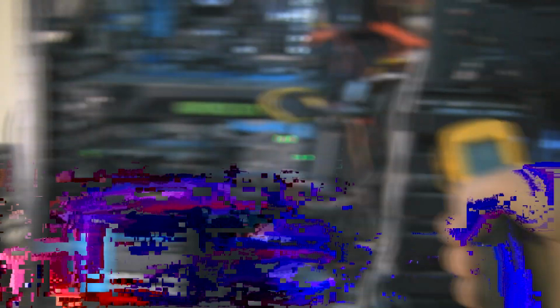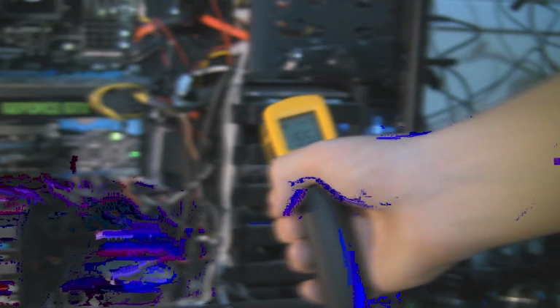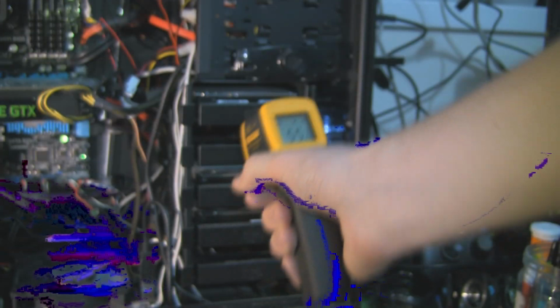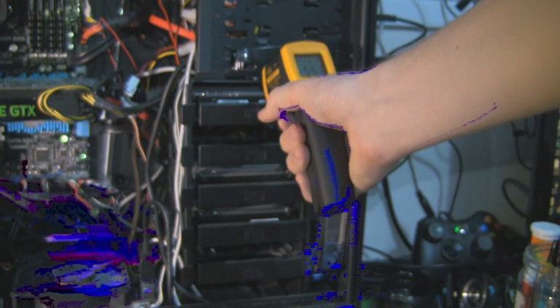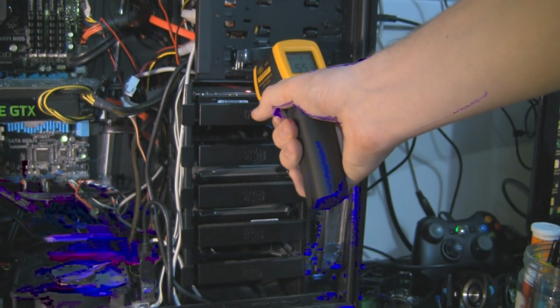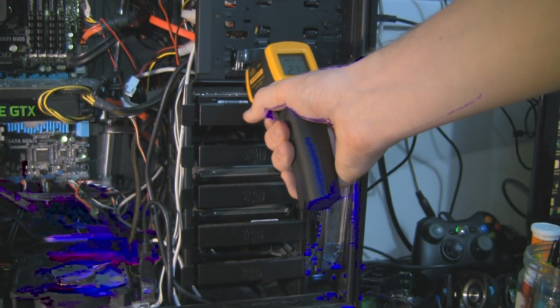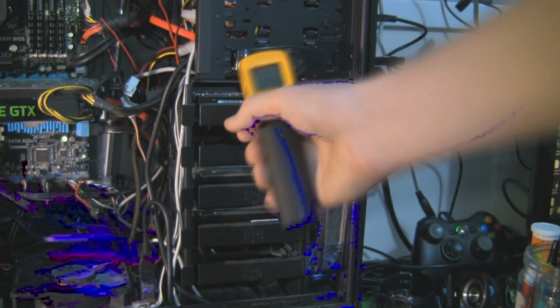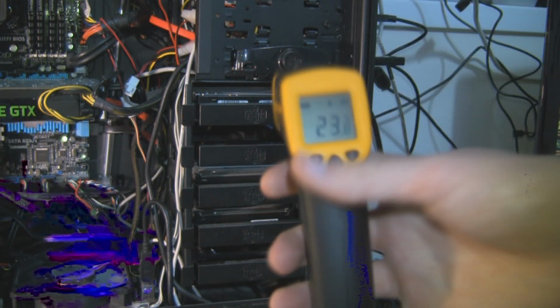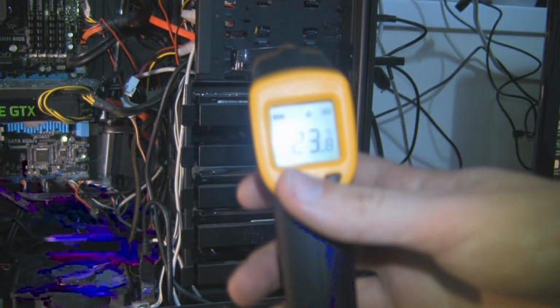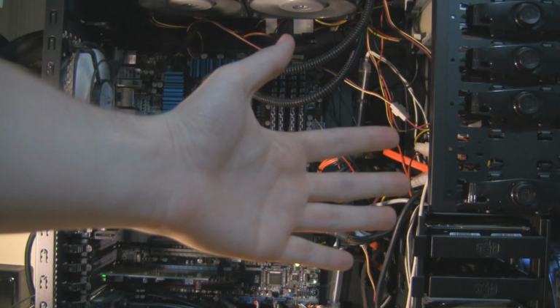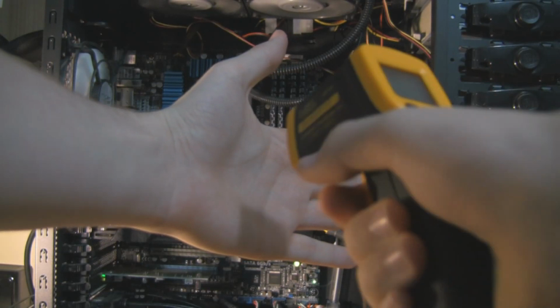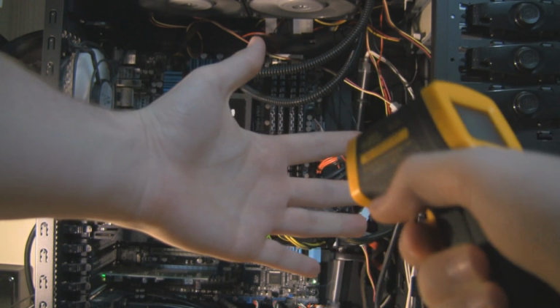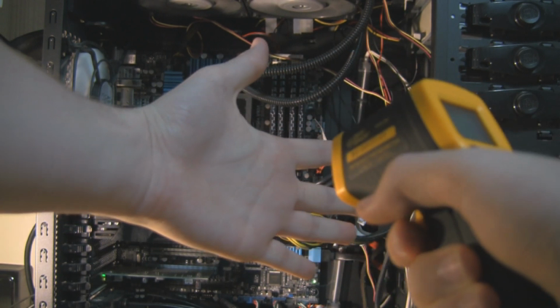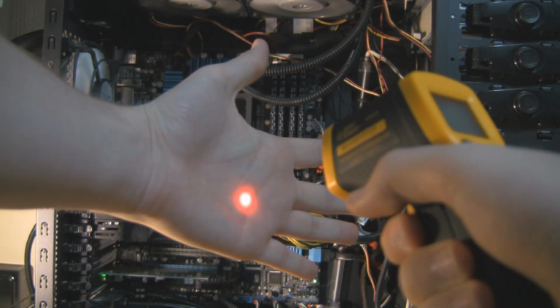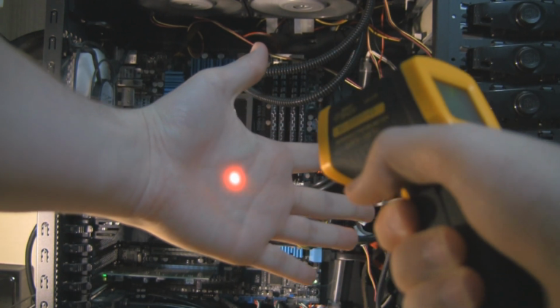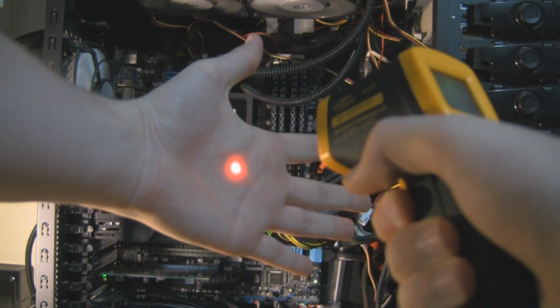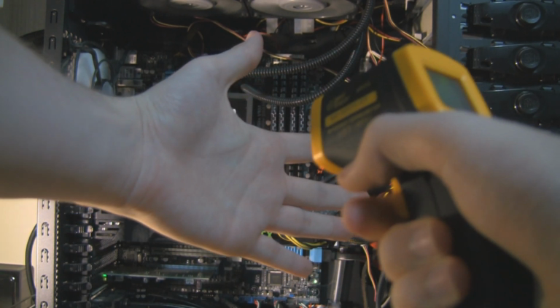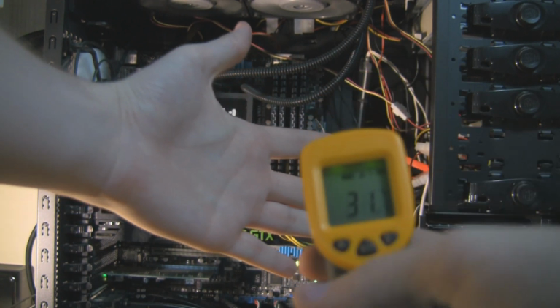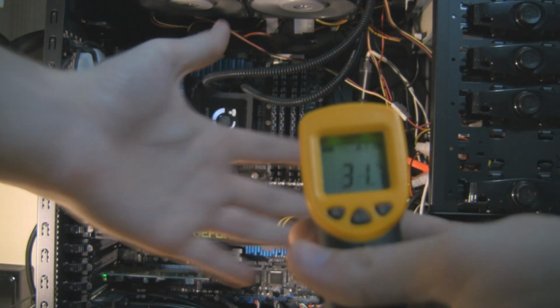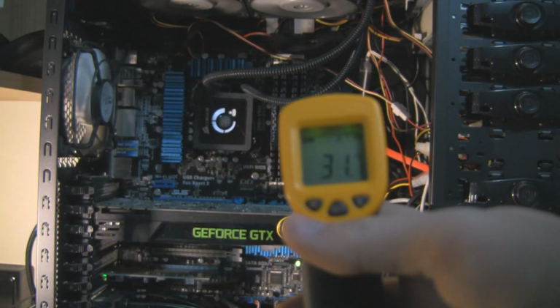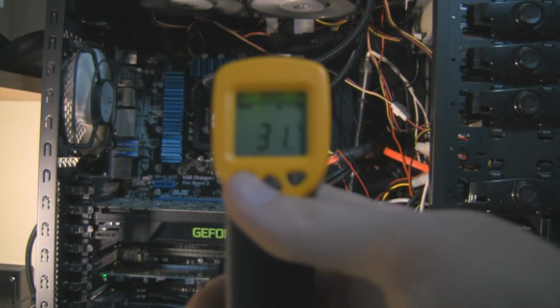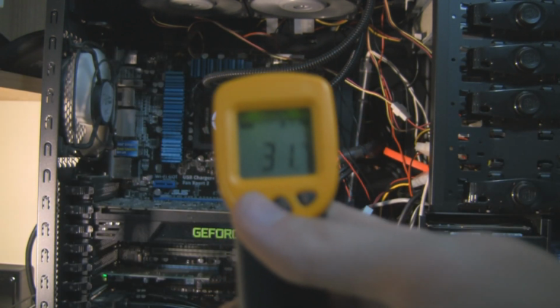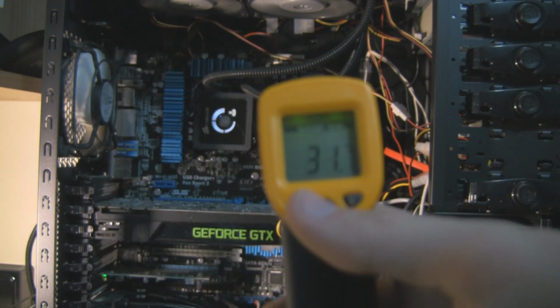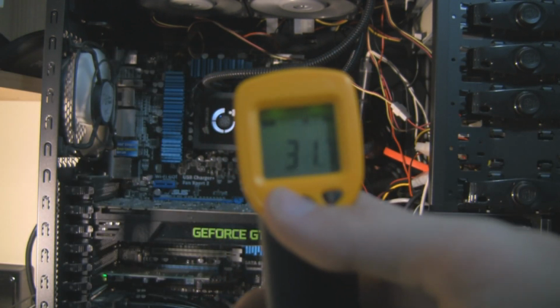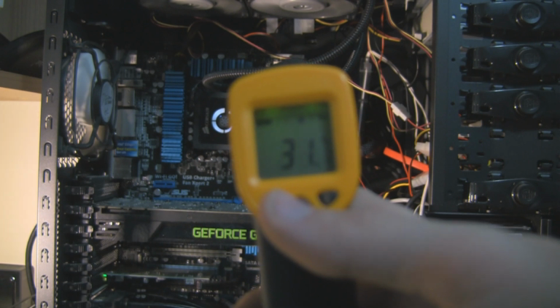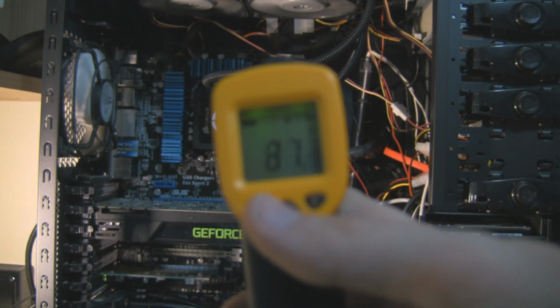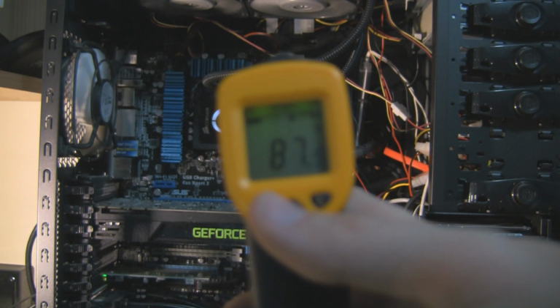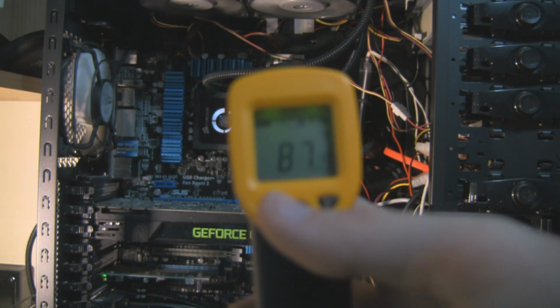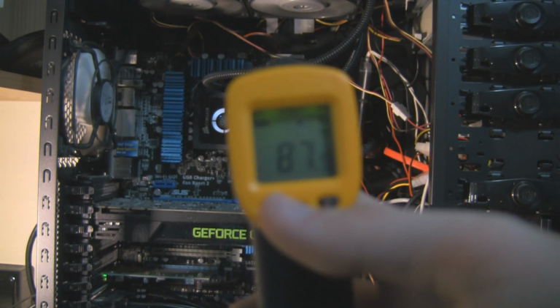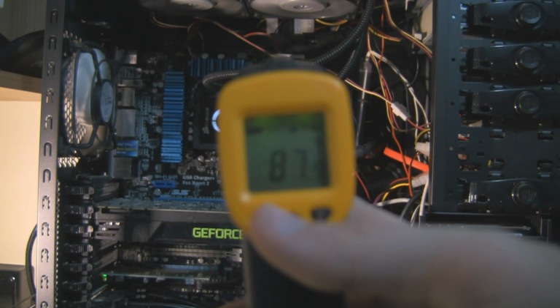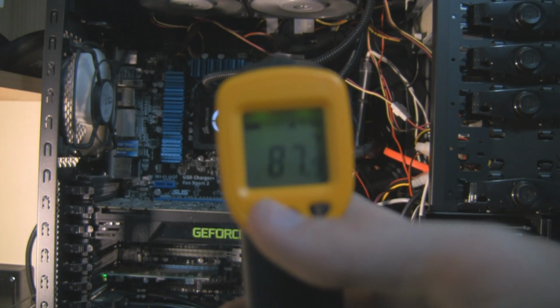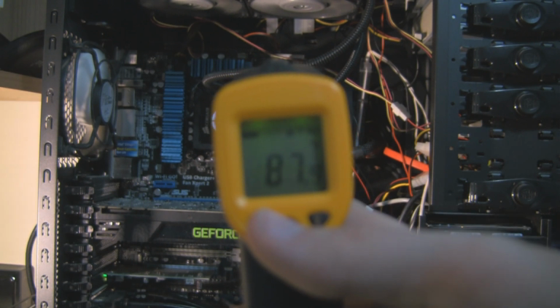Moving on to the hard drives — our primary drive comes out about 24 degrees Celsius and the rest of the drives about 22. My hand's surface temperature is 31.7 degrees Celsius or 87.9 degrees Fahrenheit.